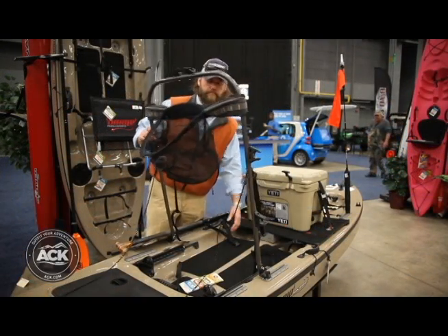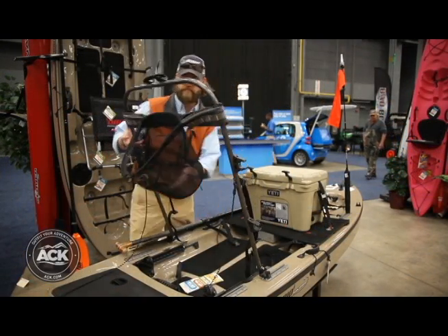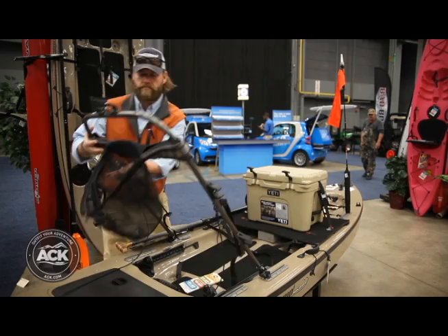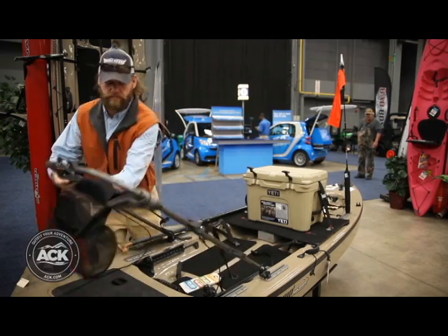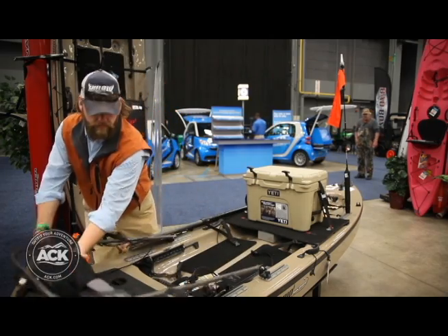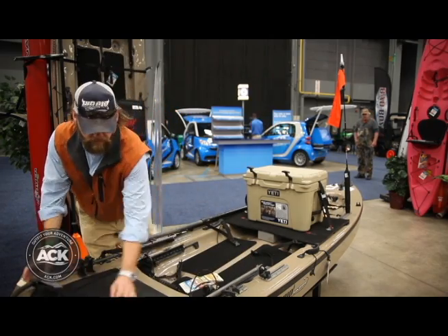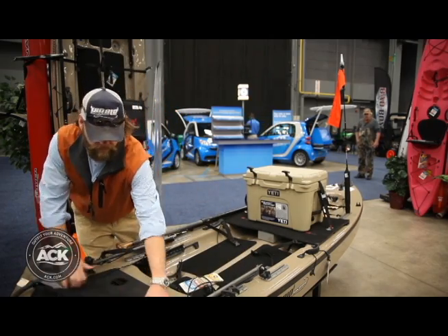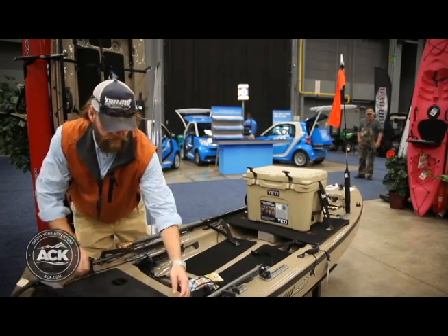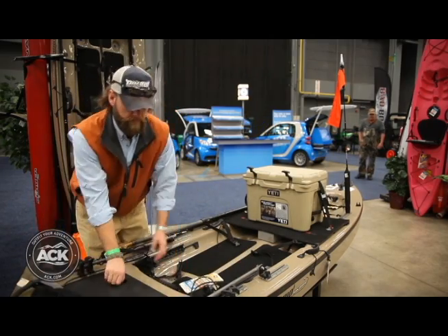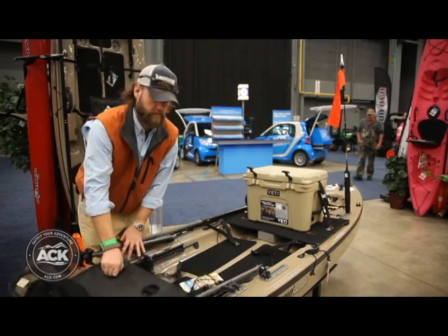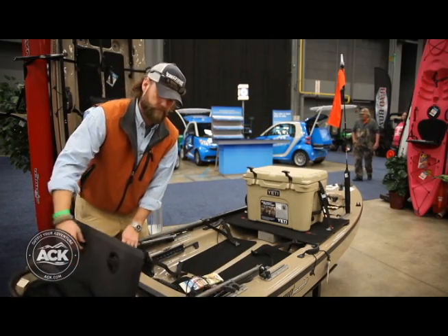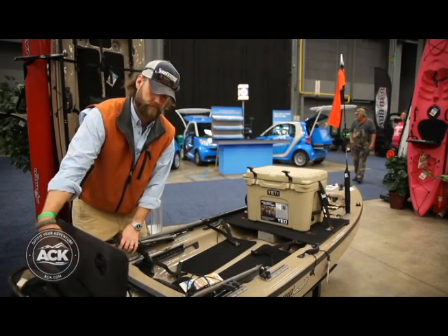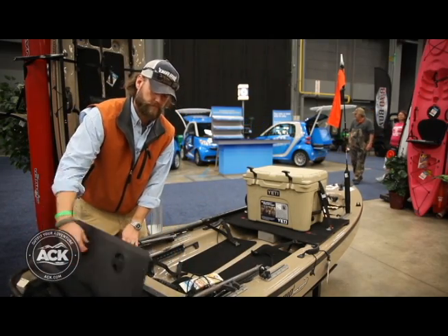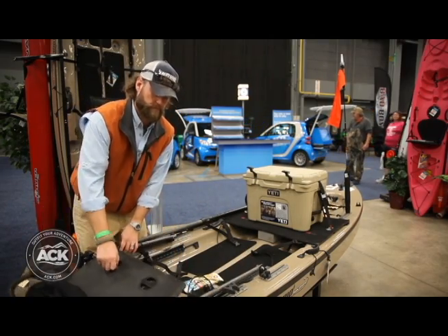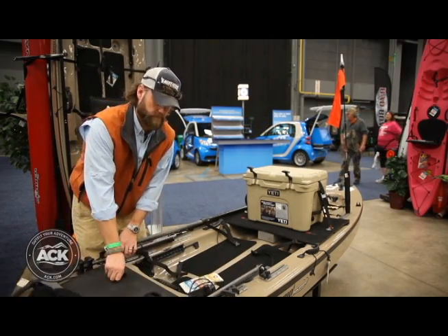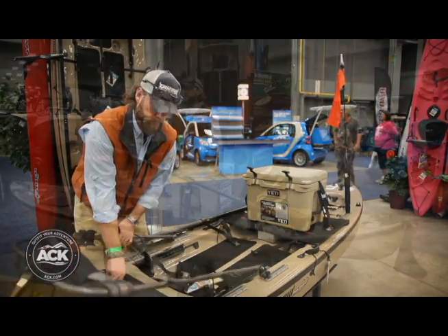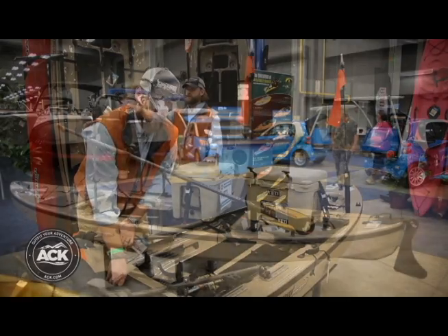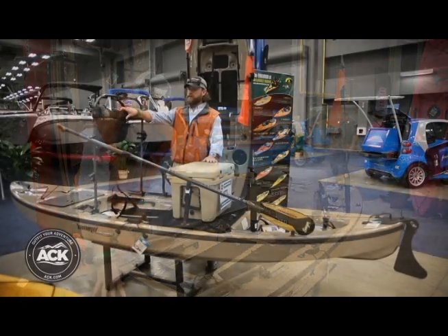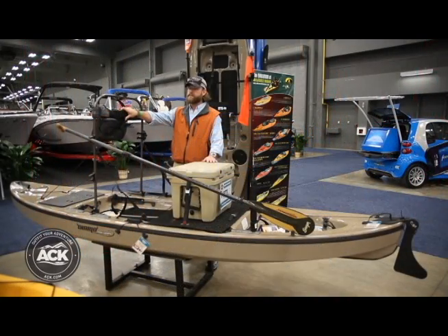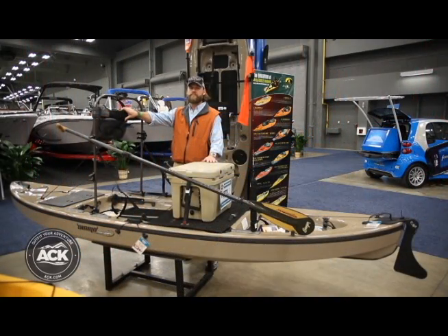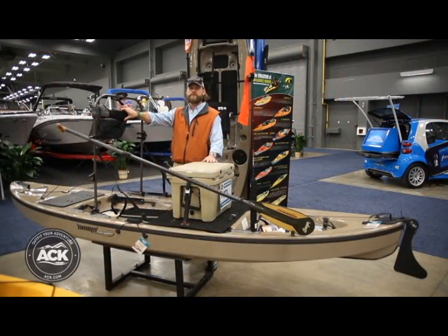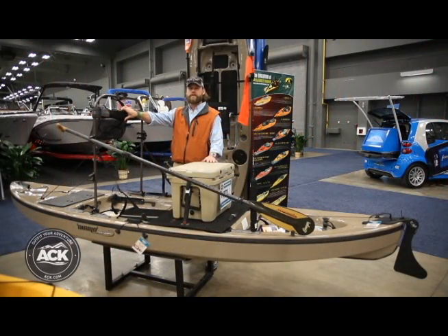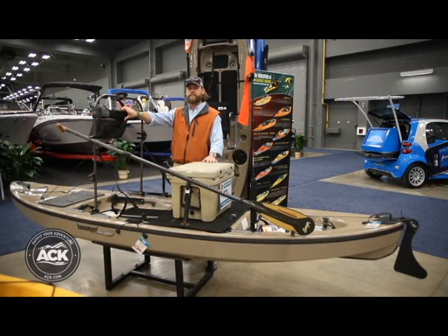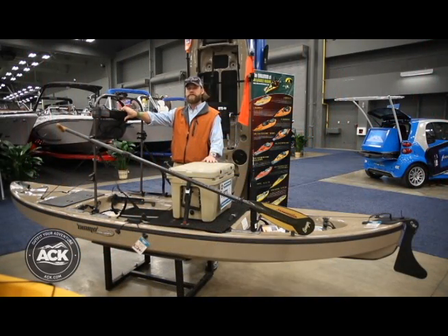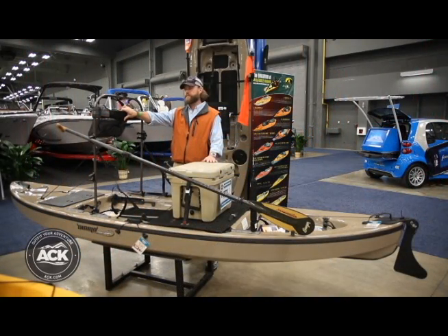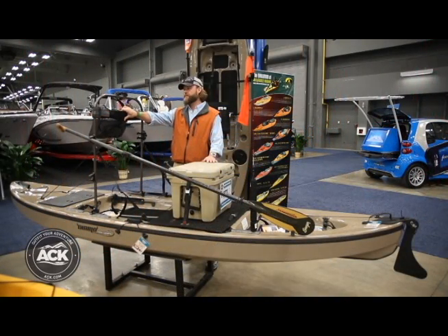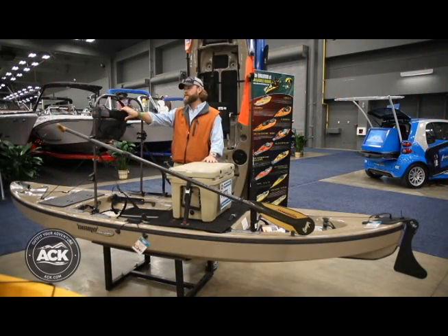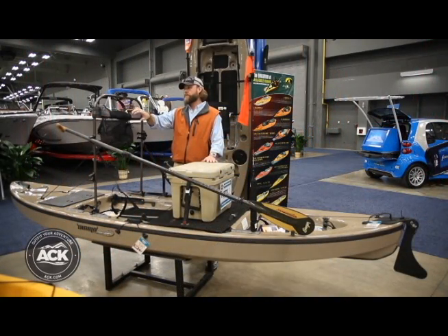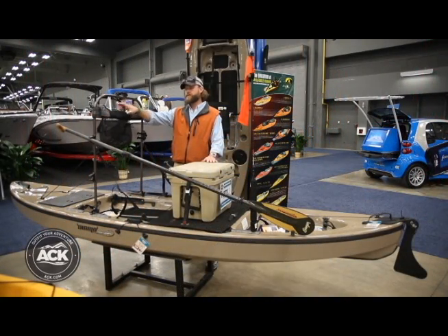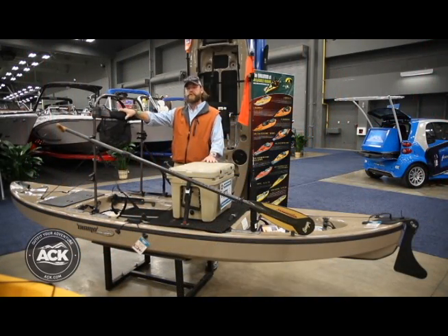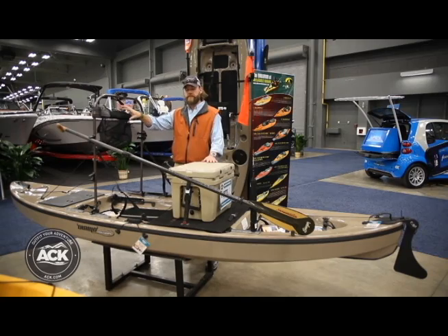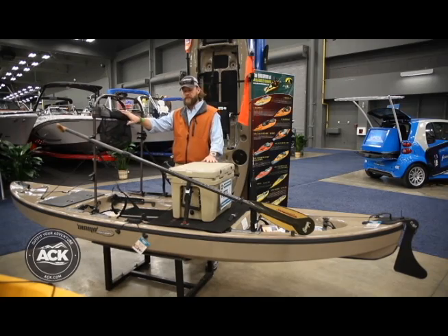If it collapses, you can still access the front drive end, and it just gives you a little bit more stability. This one is also shown with an optional William Joseph stripping basket for fly fishers, or if you just need an extra place to keep gear.